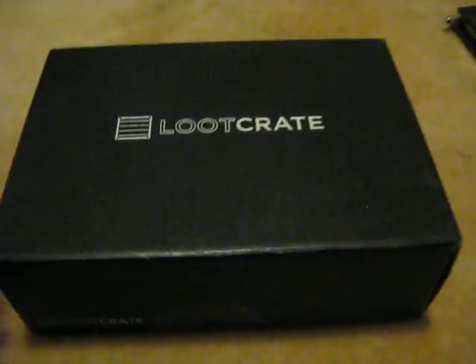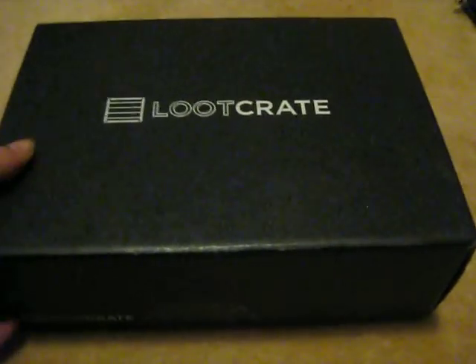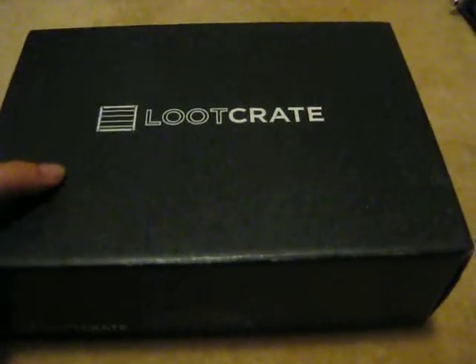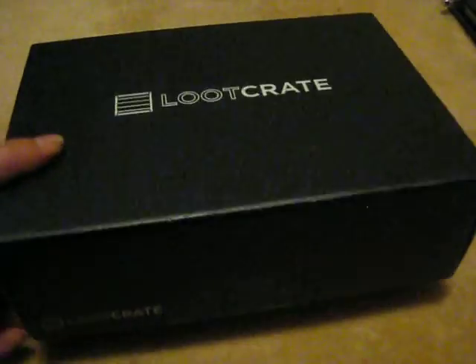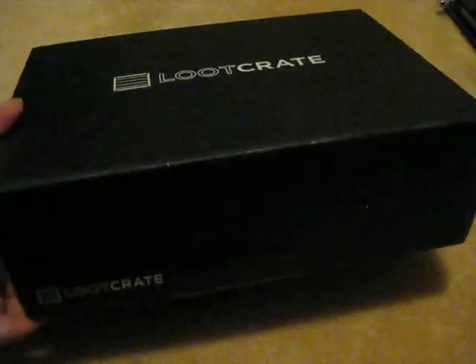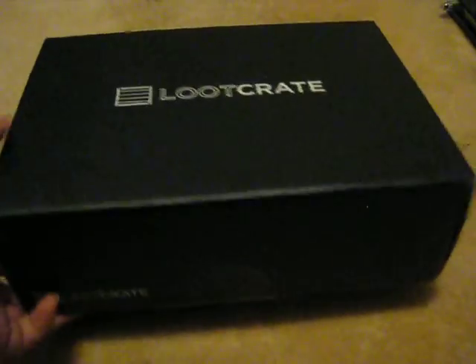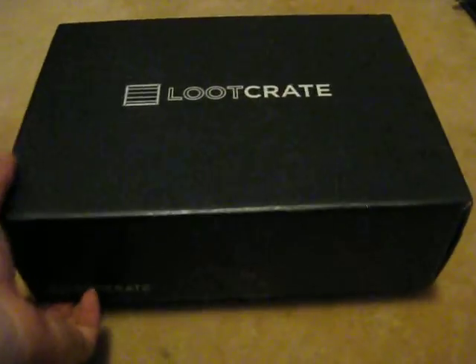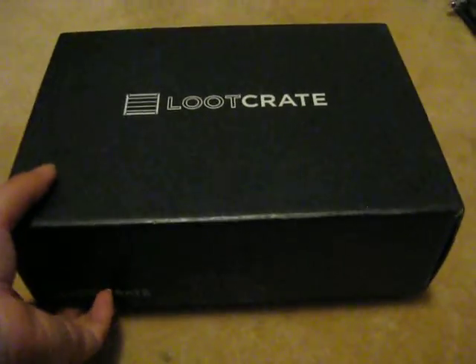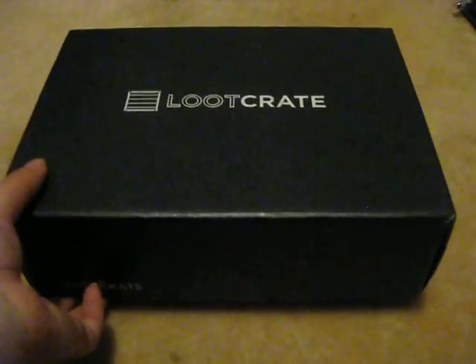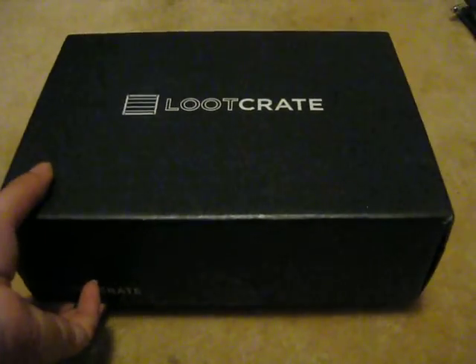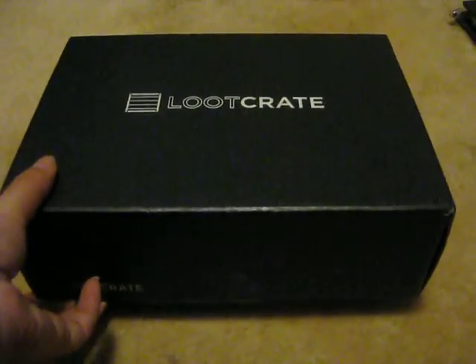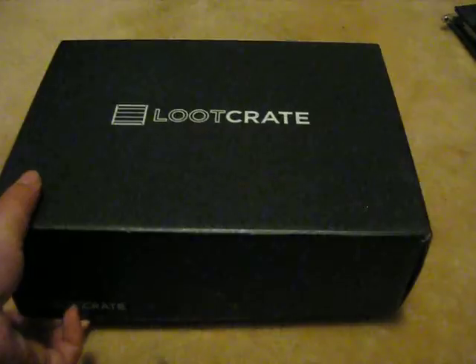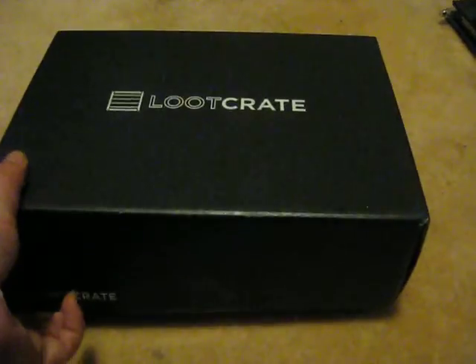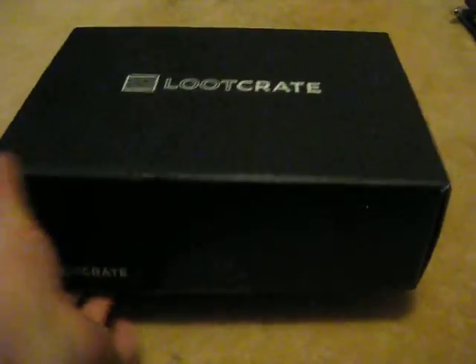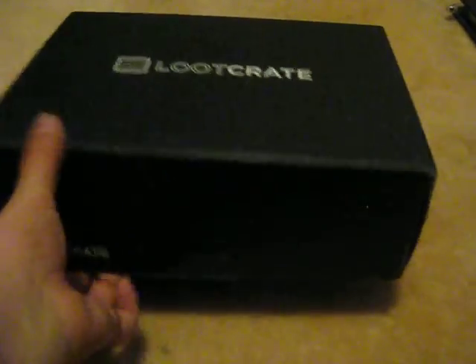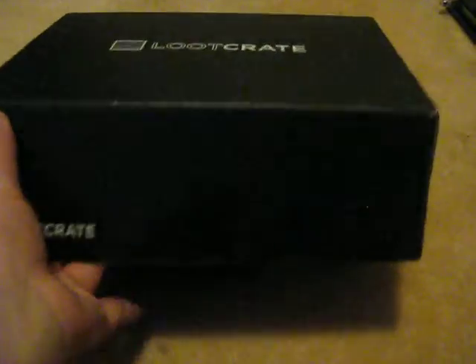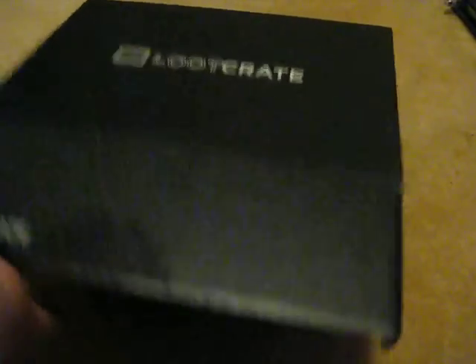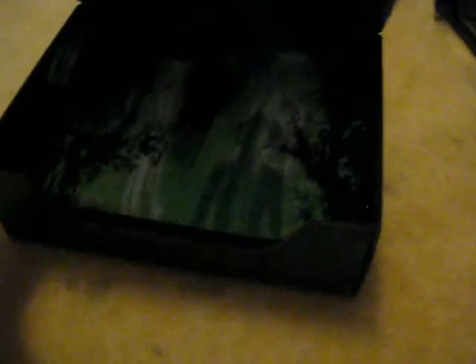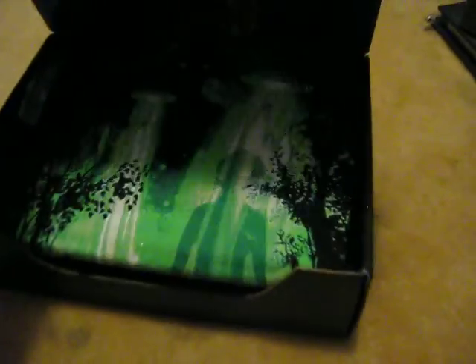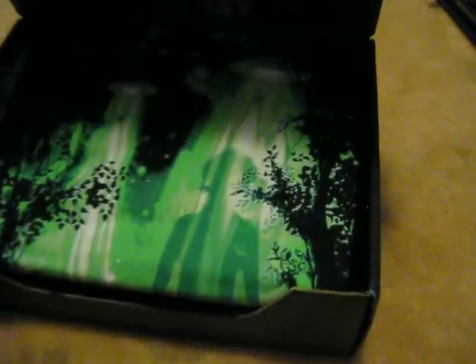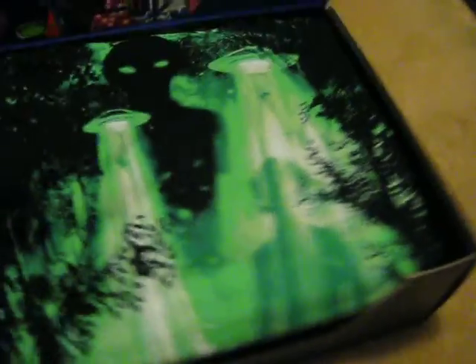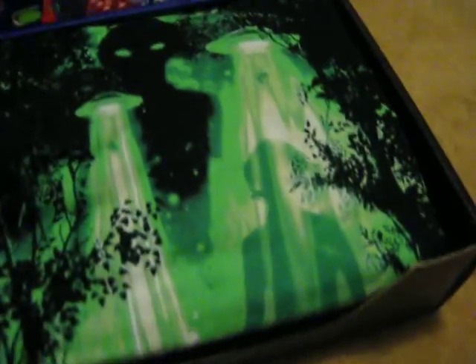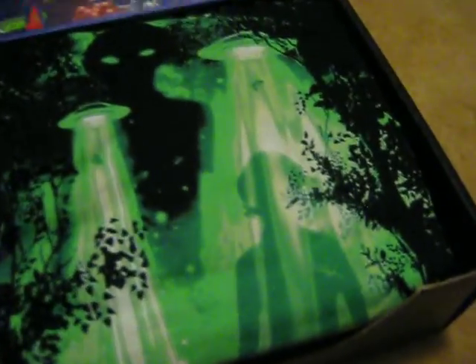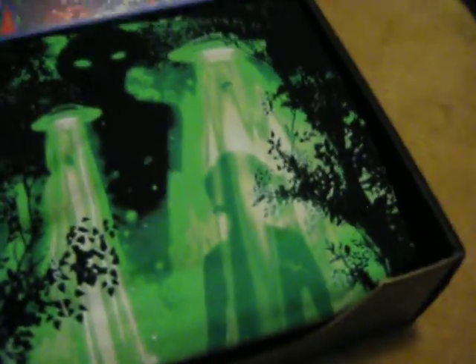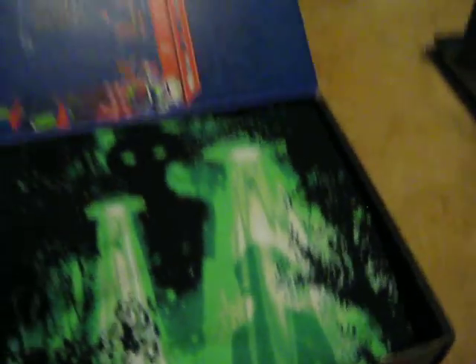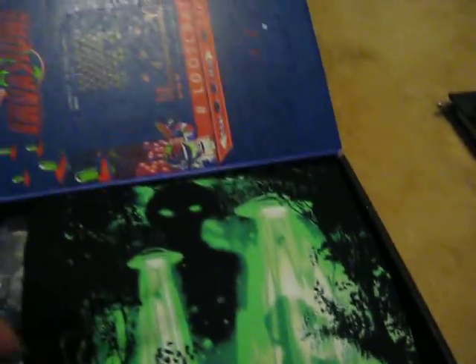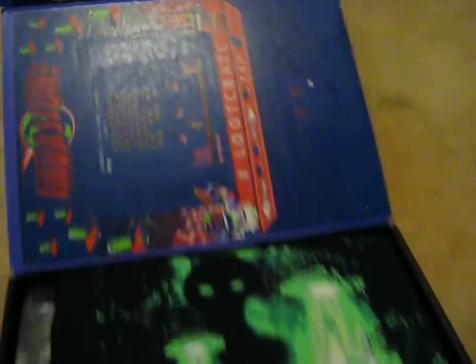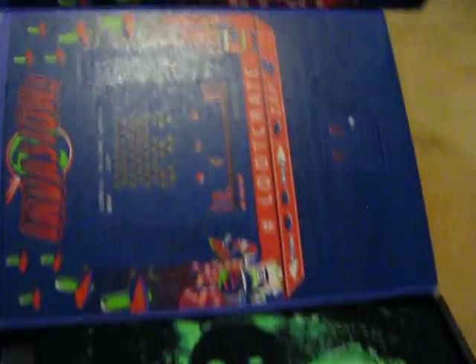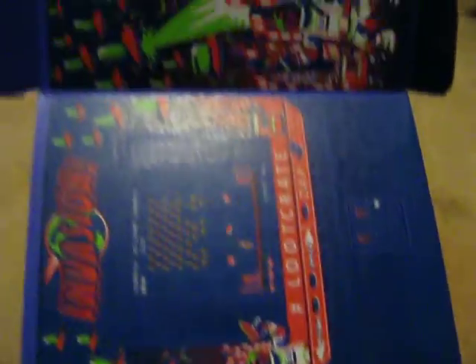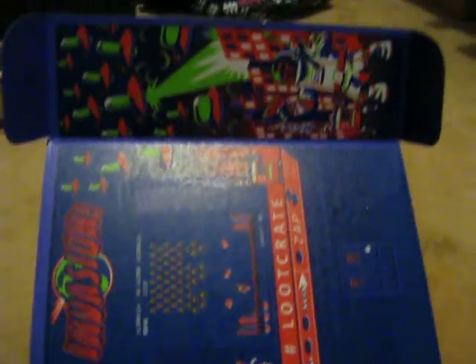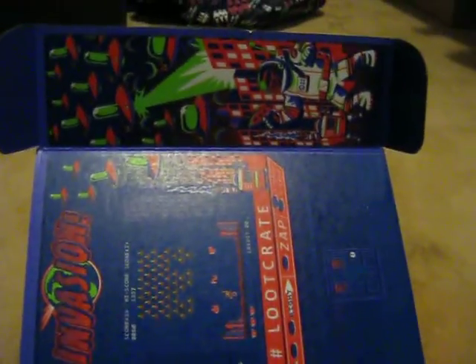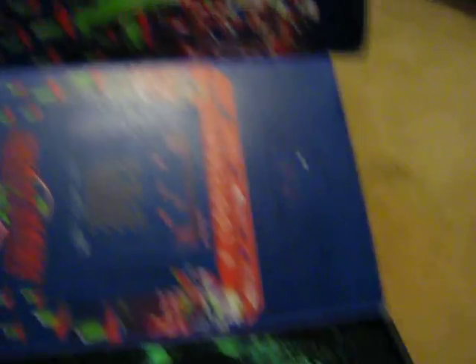This is January's — looks like January's theme is Invasion. First, here's what the books look like.